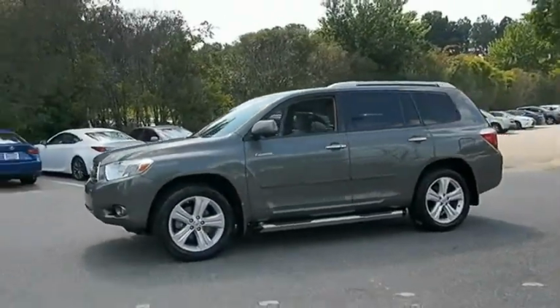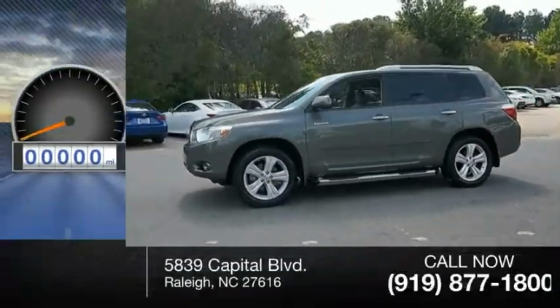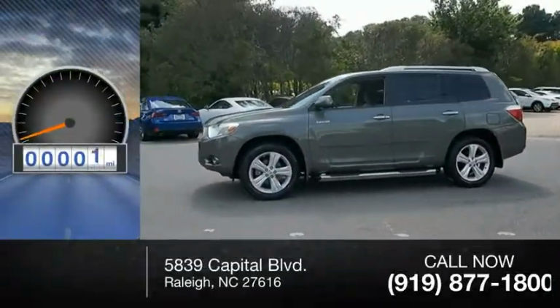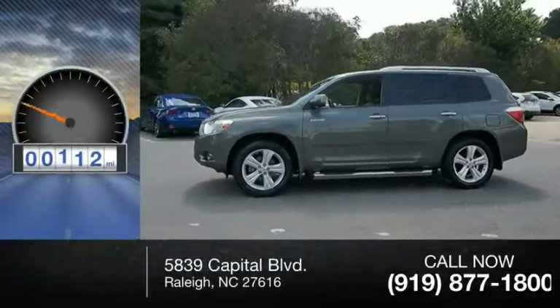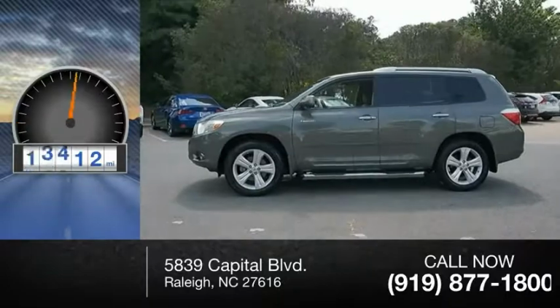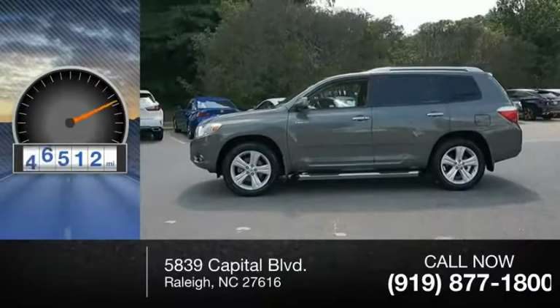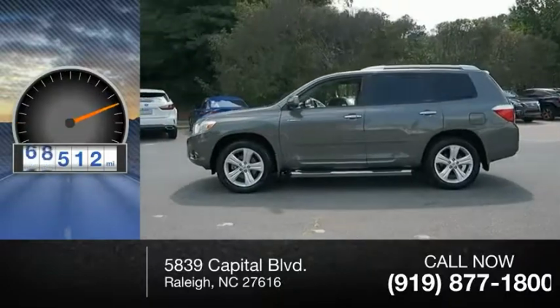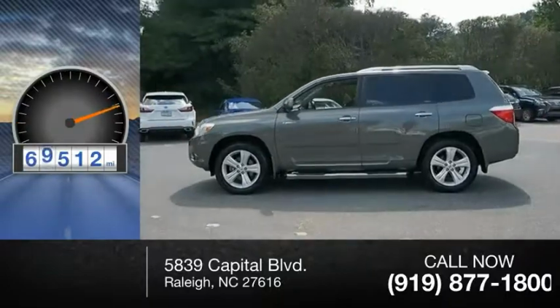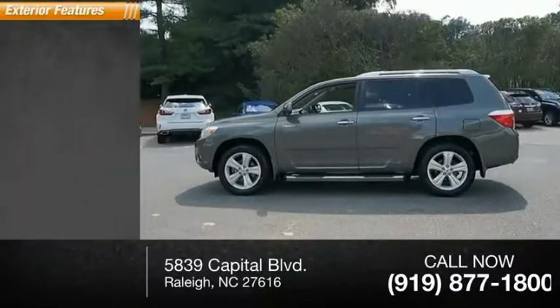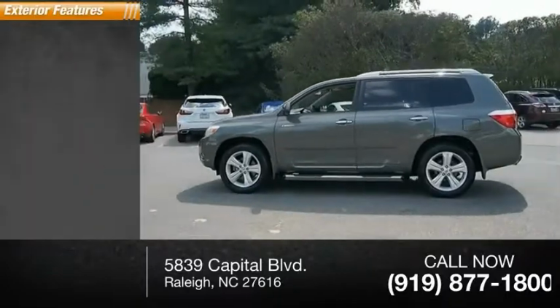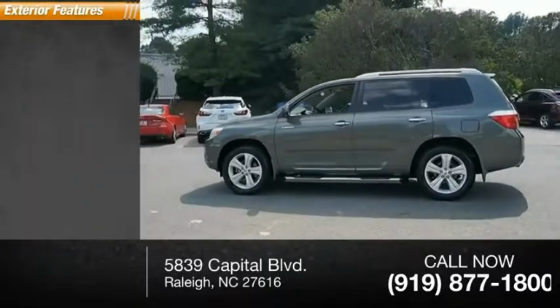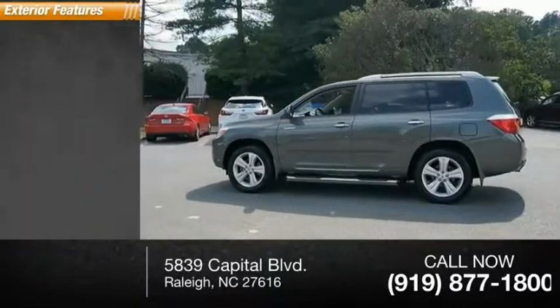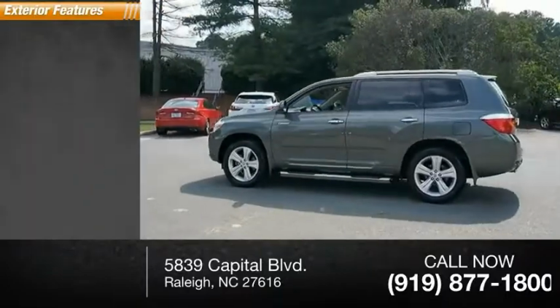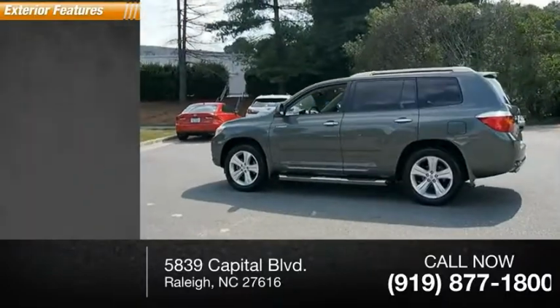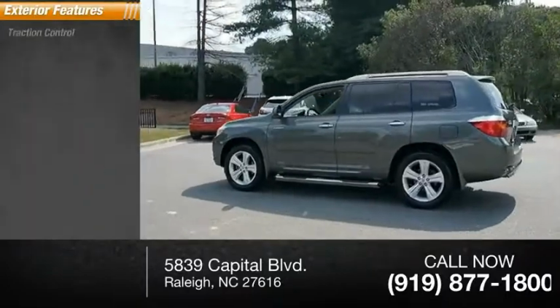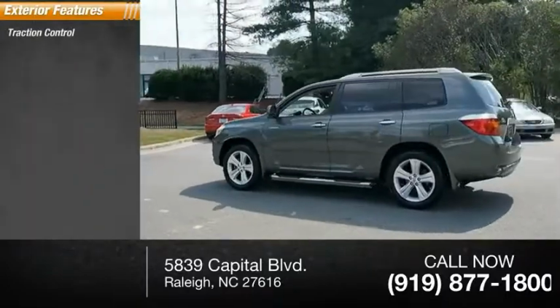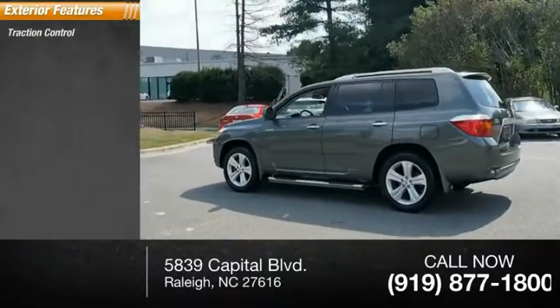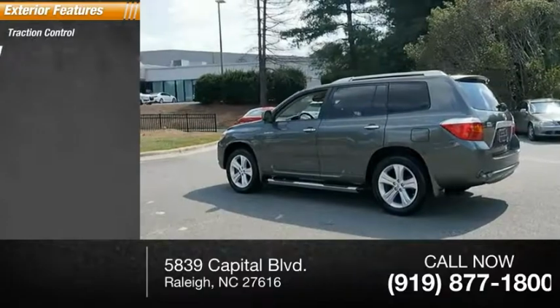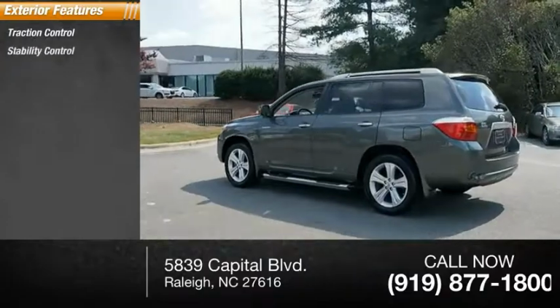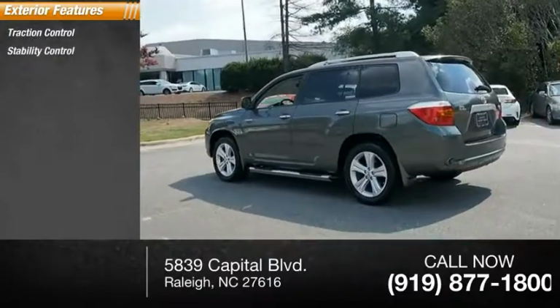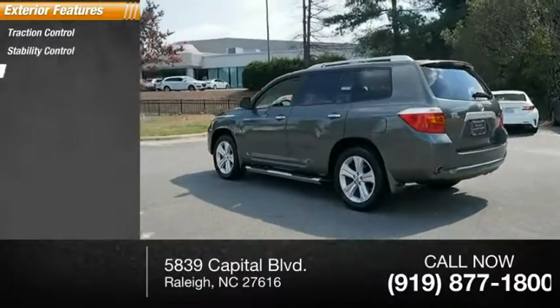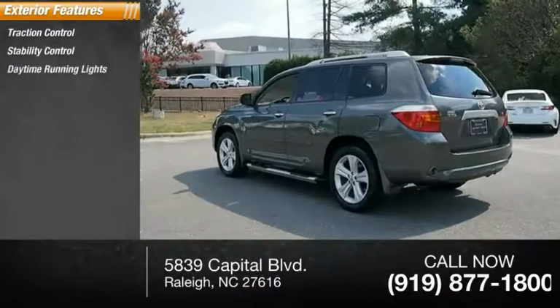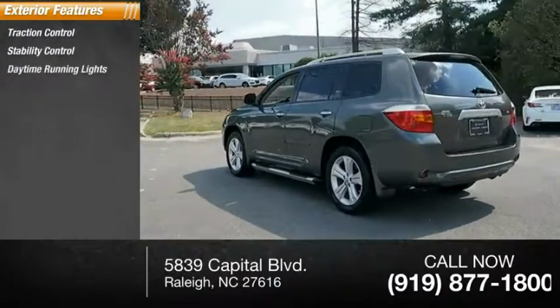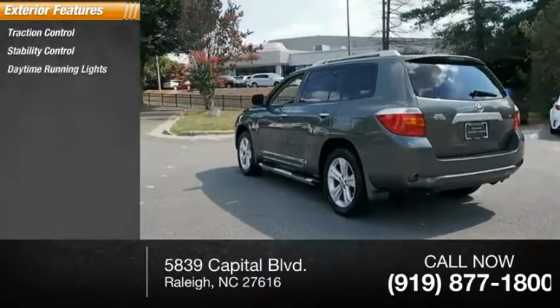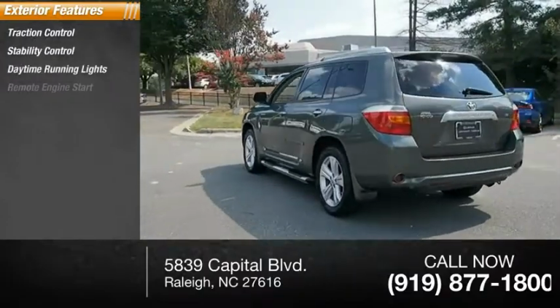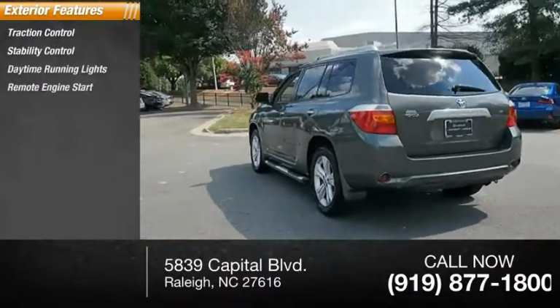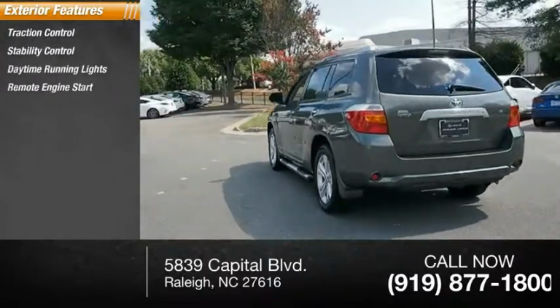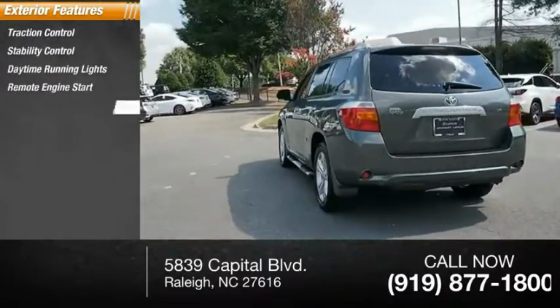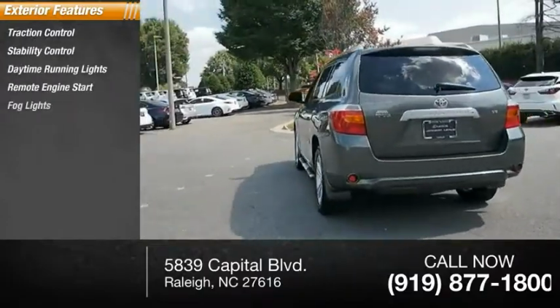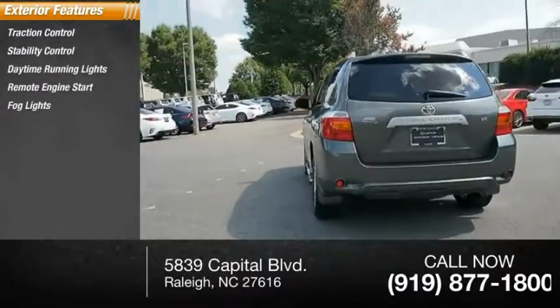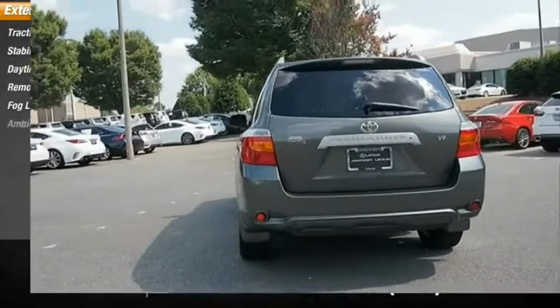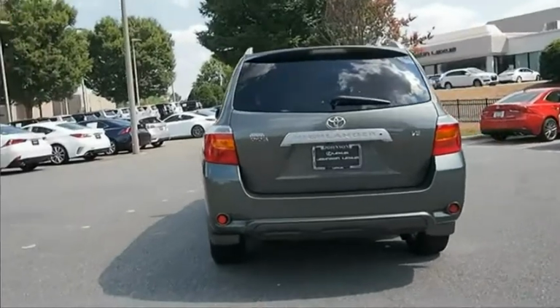This vehicle has less than 70,000 miles. Here are some of this vehicle's great options: traction control, stability control, daytime running lights, remote engine start, fog lights, and ambient lighting.